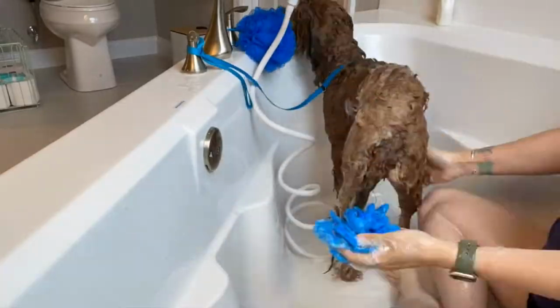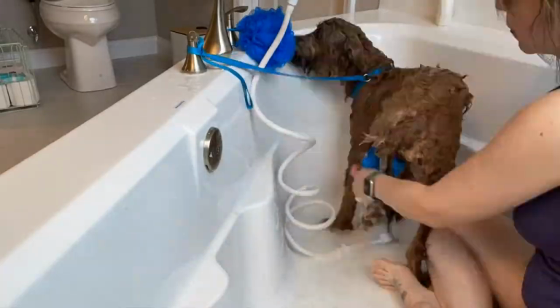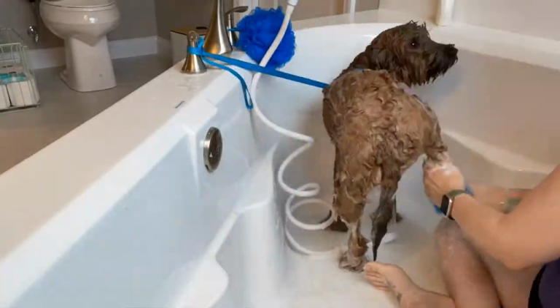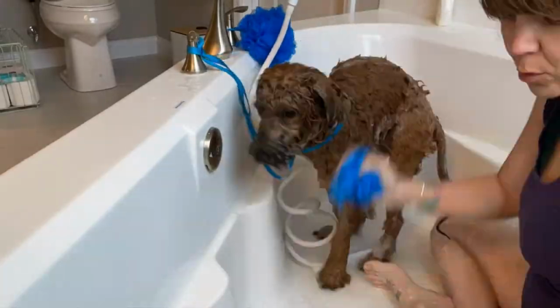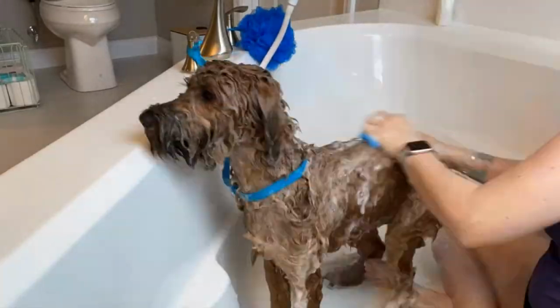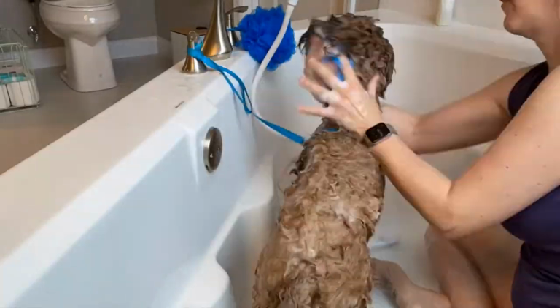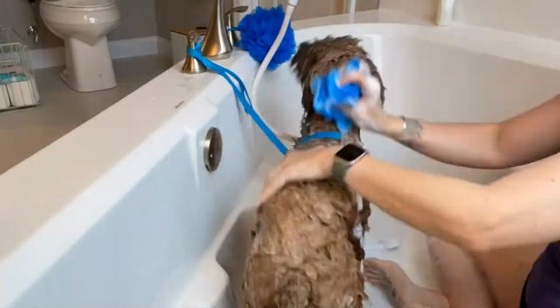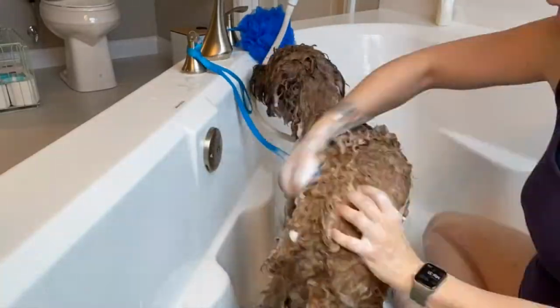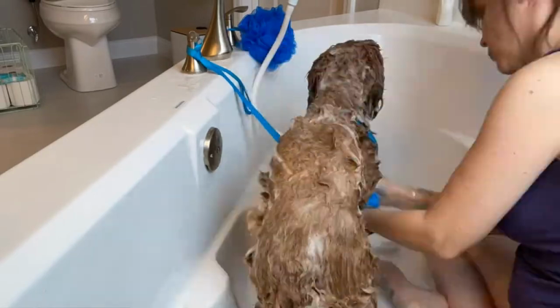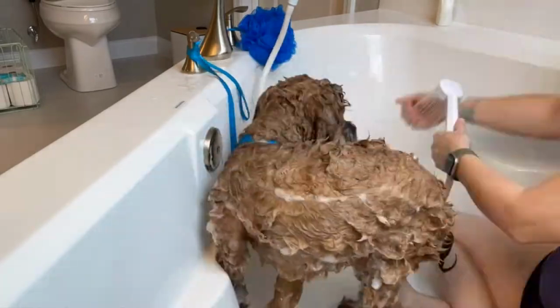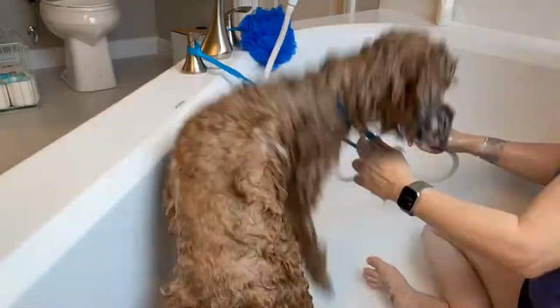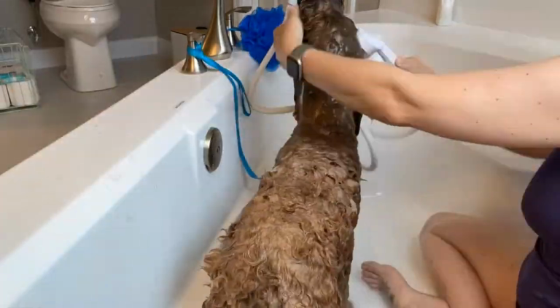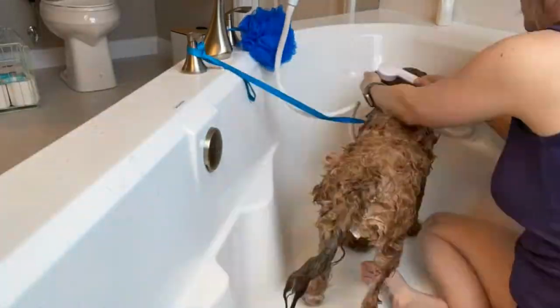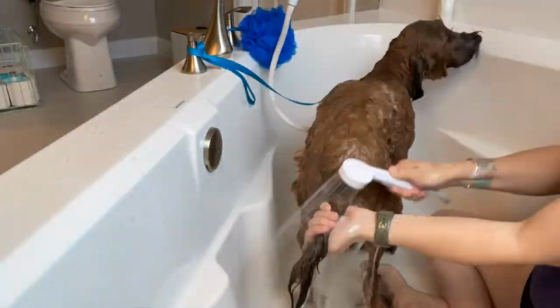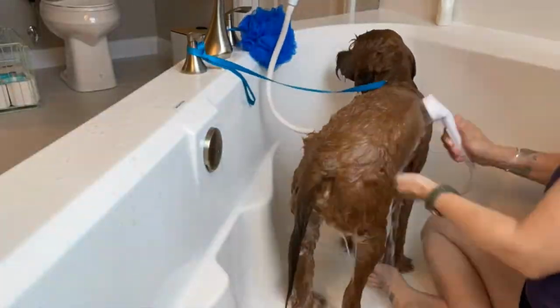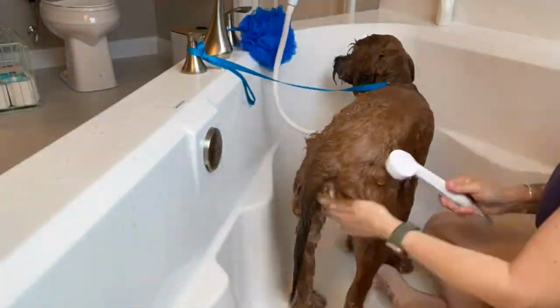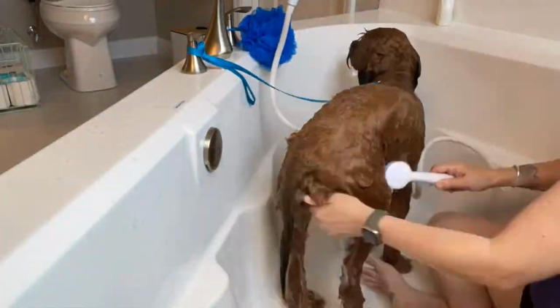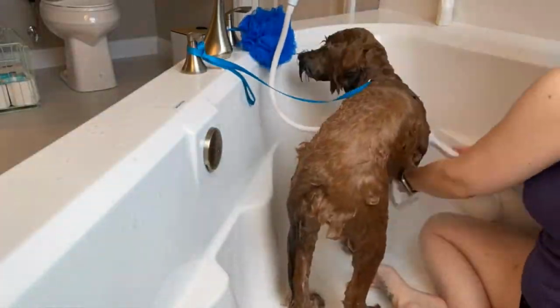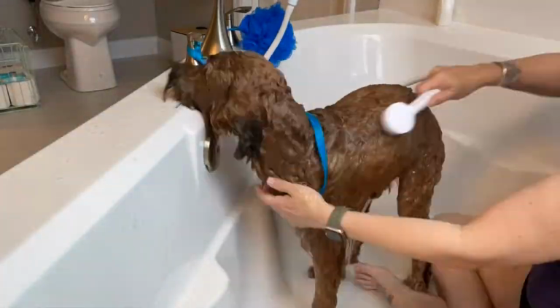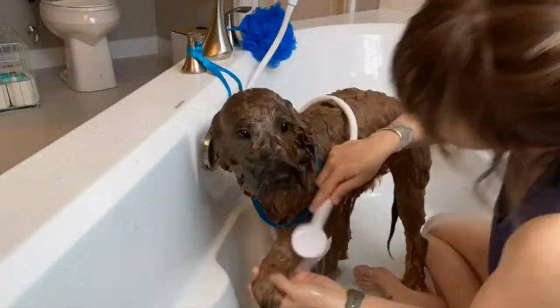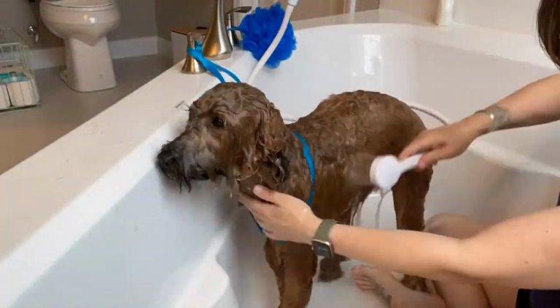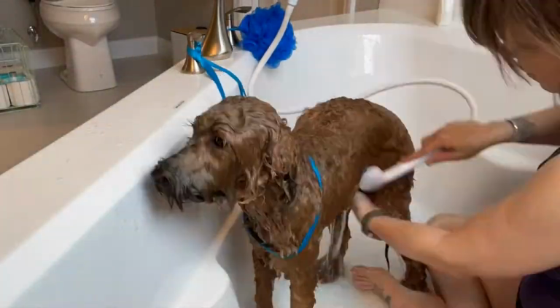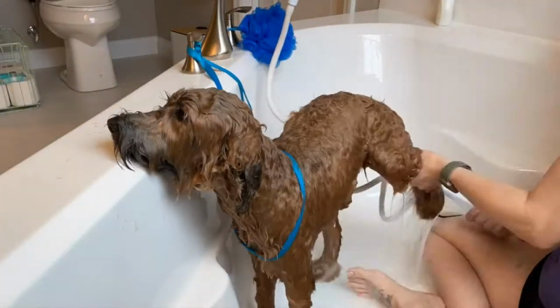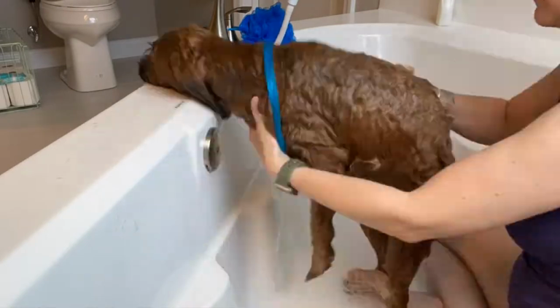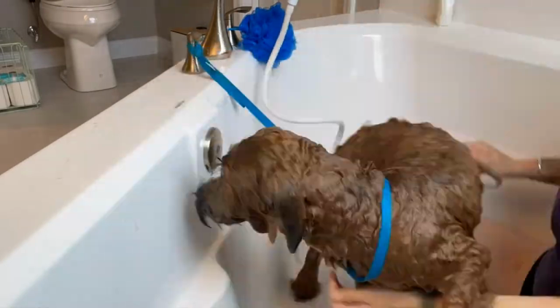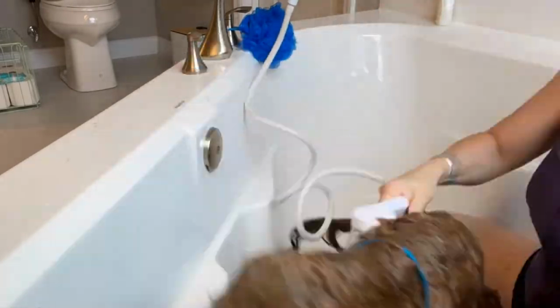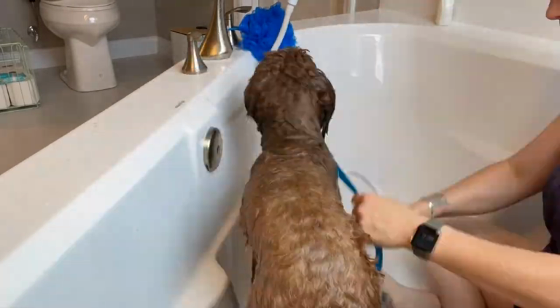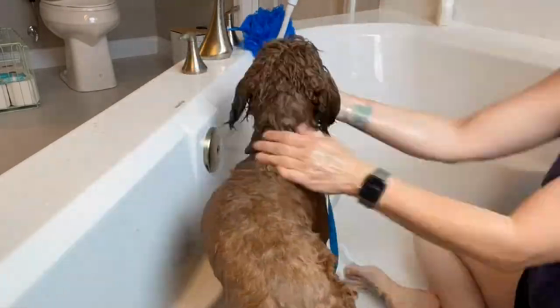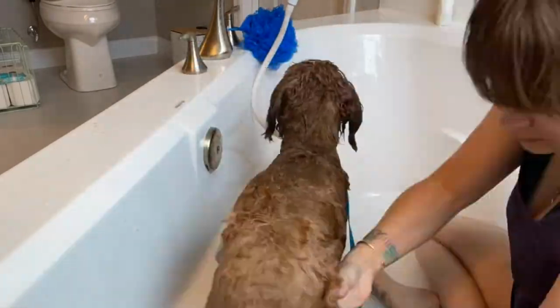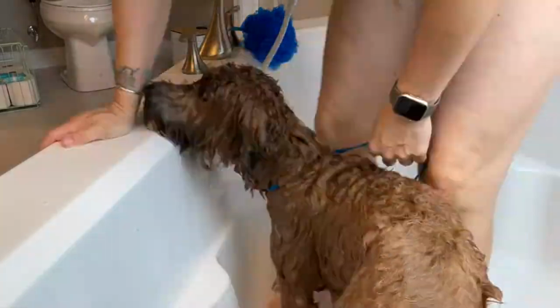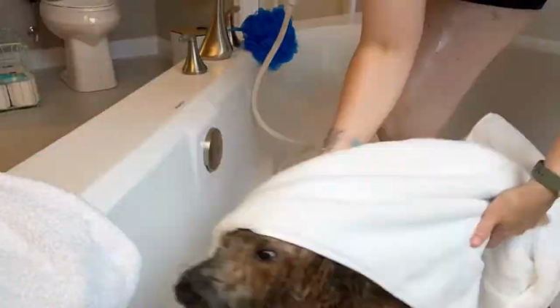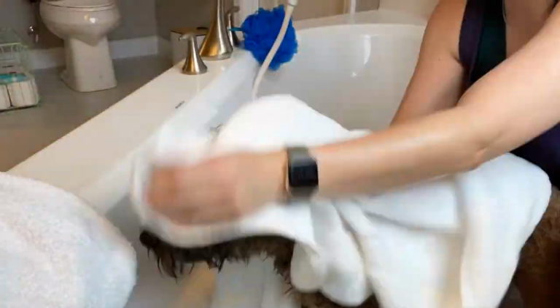One of the things I like to use in the bathtub is a loofah. This works great to help suds up the dog and get rid of any dirt and debris. Feel free to use that tip at home if you want to.